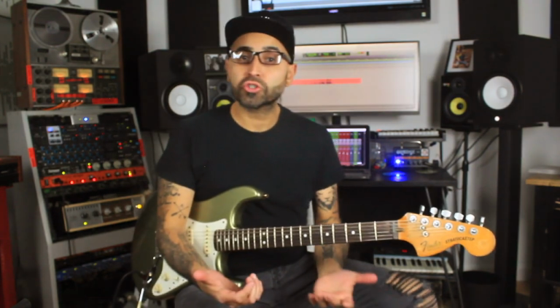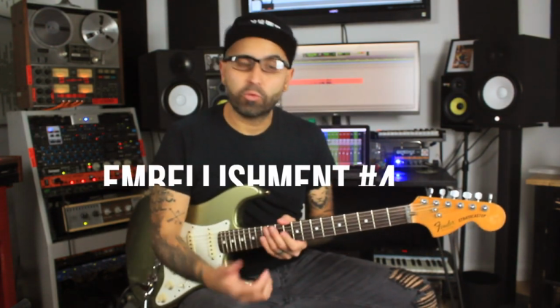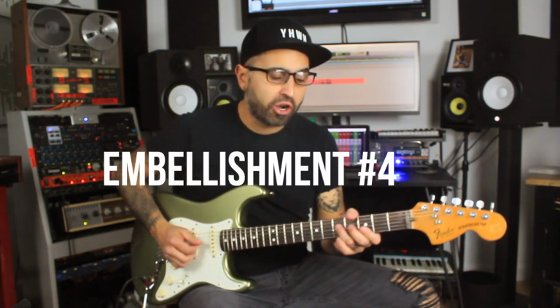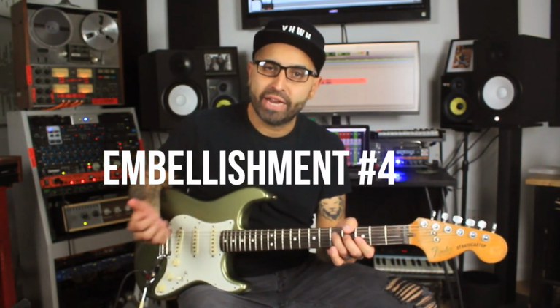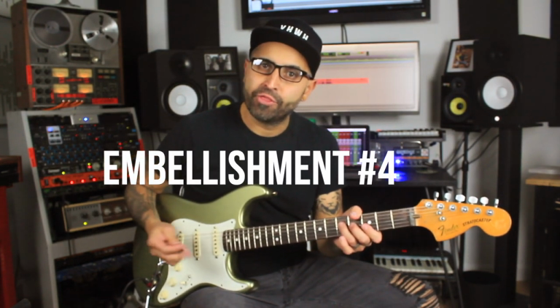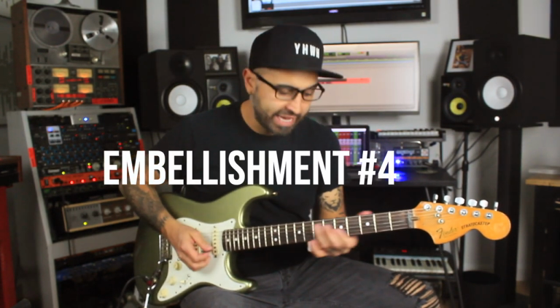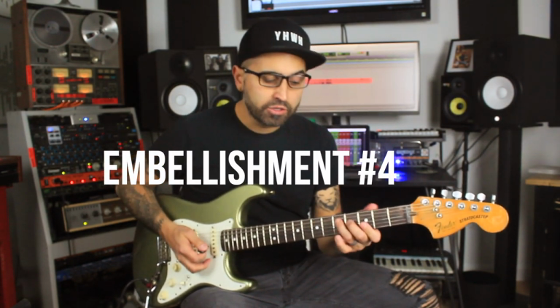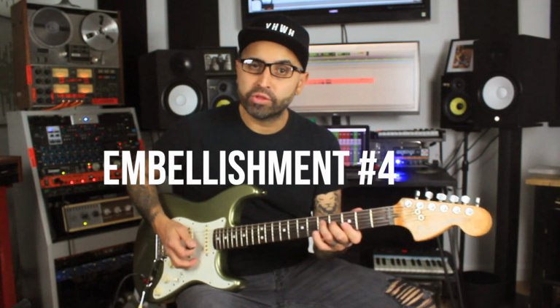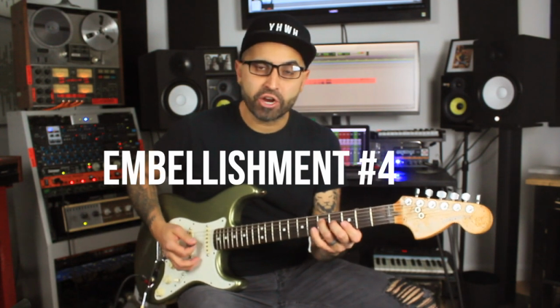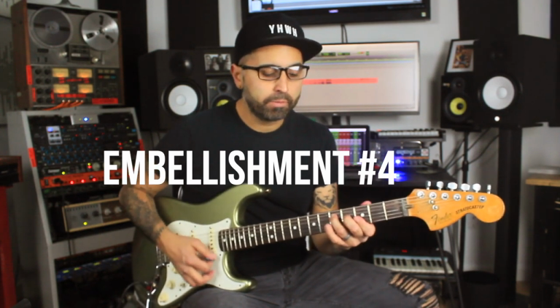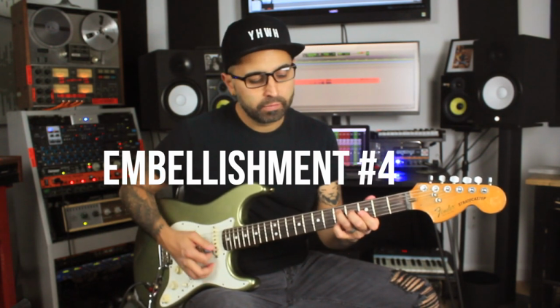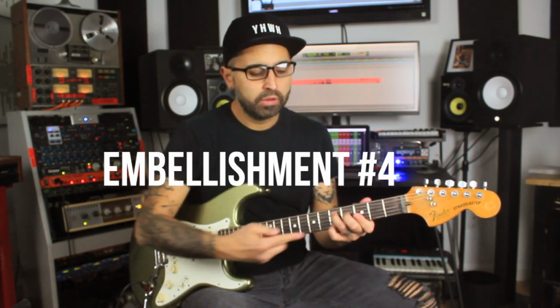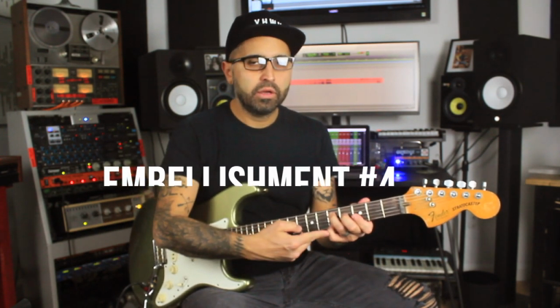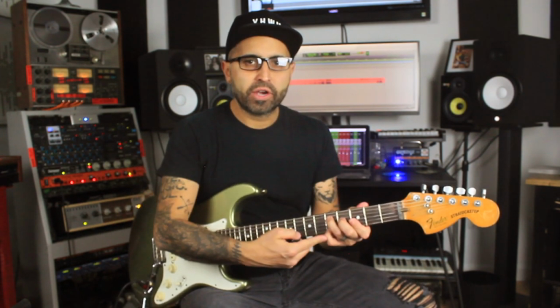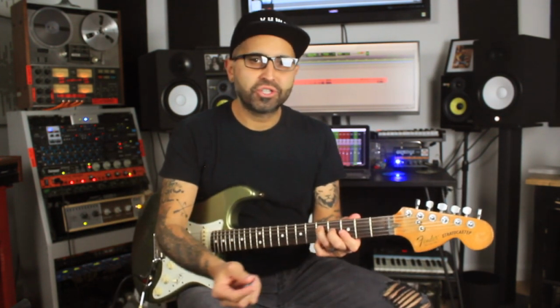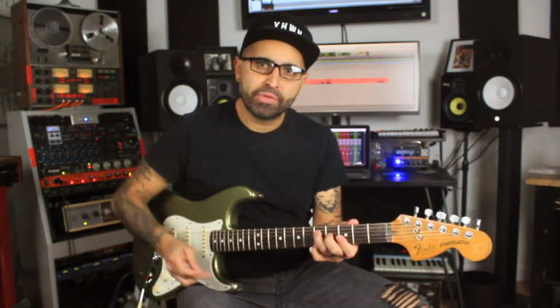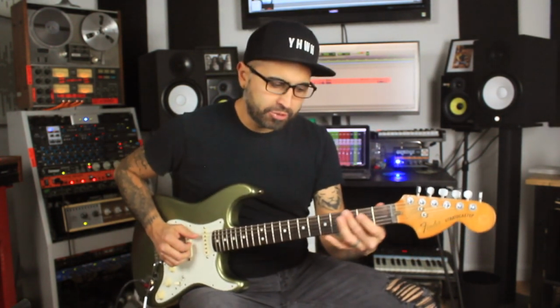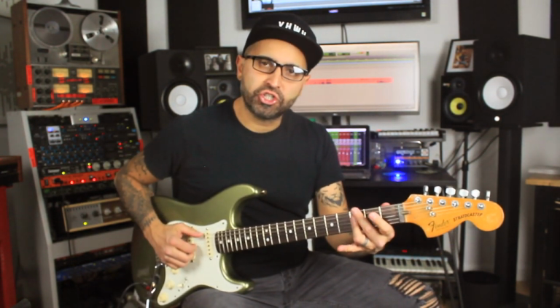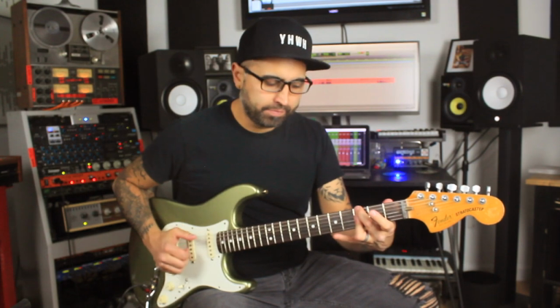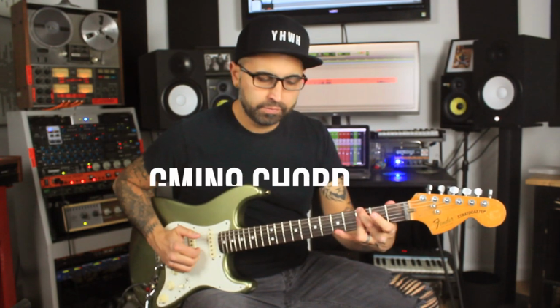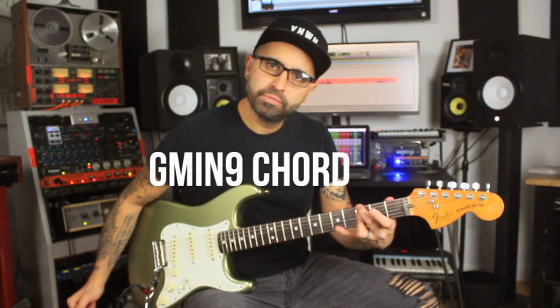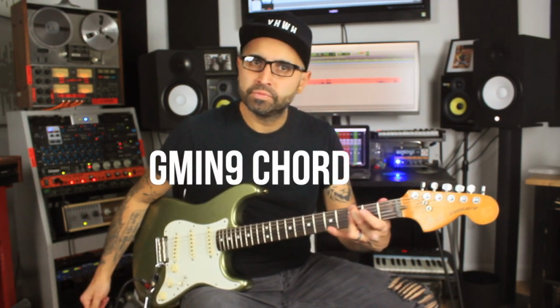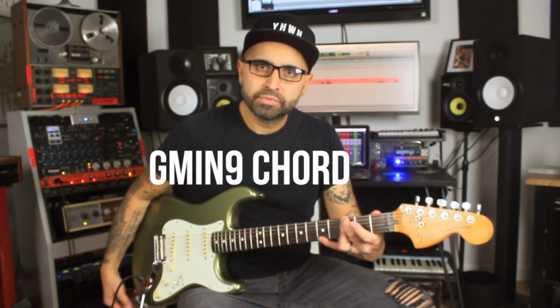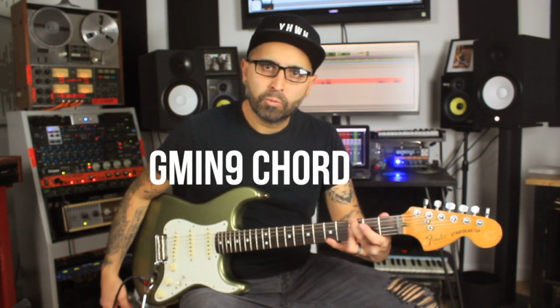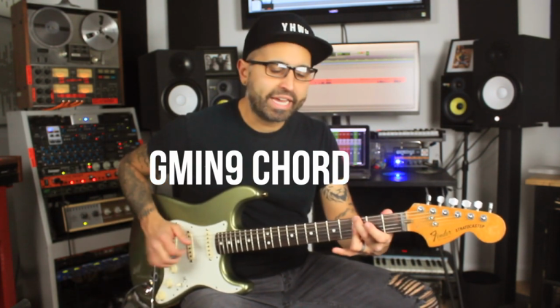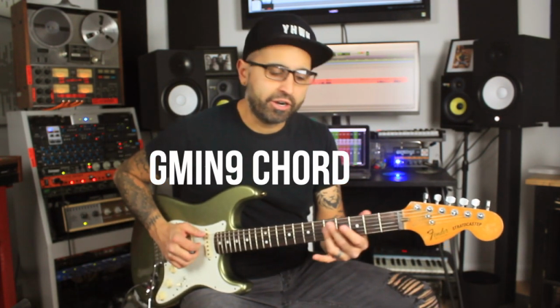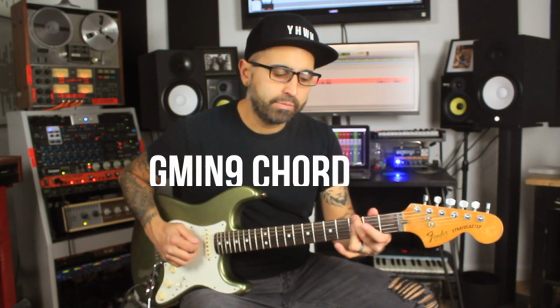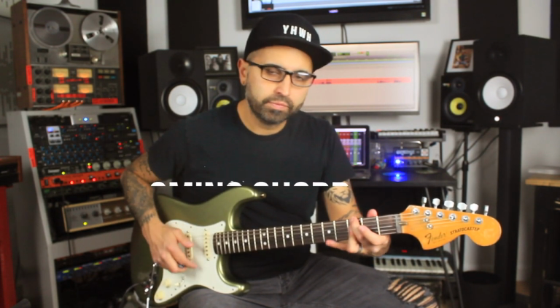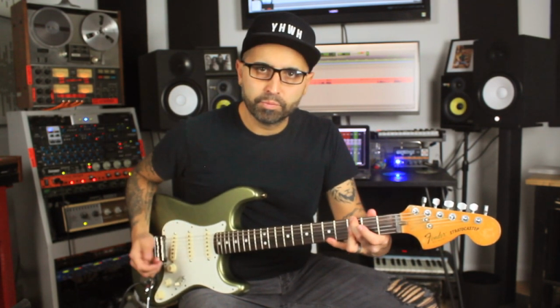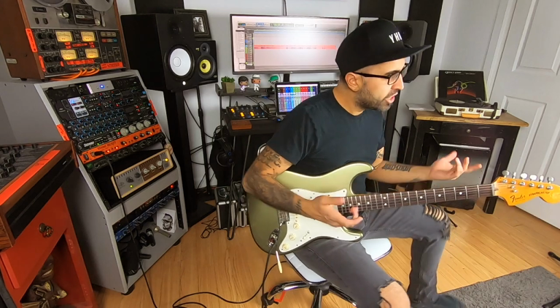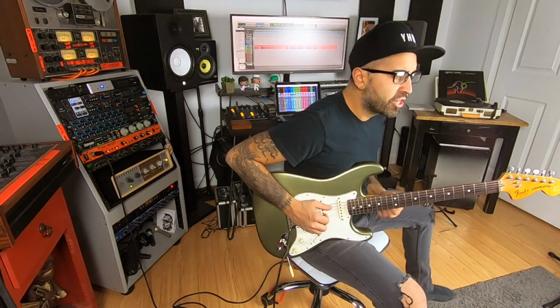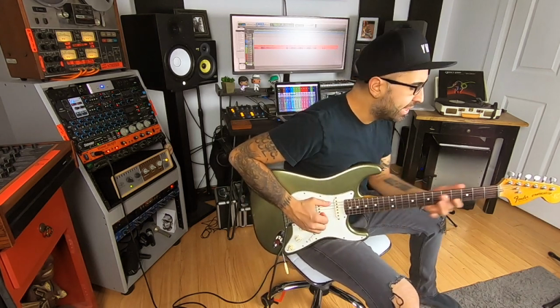Also, in Part 1 we talked about adding the pinky — we were in that G chord — and you can do the same thing in this minor shape, which would make it a minor 9. So you can try something like this.